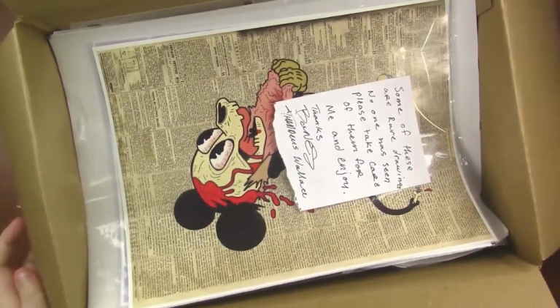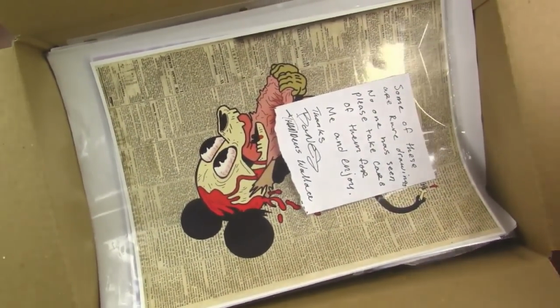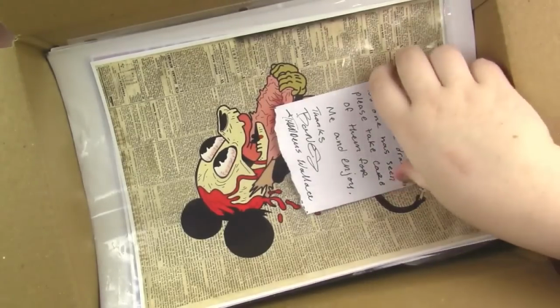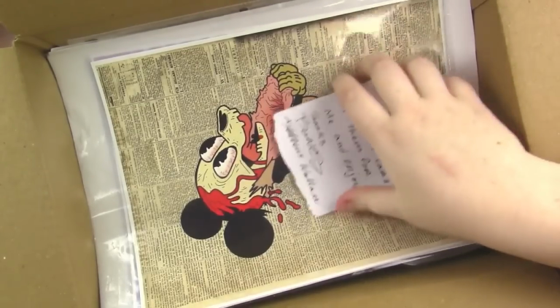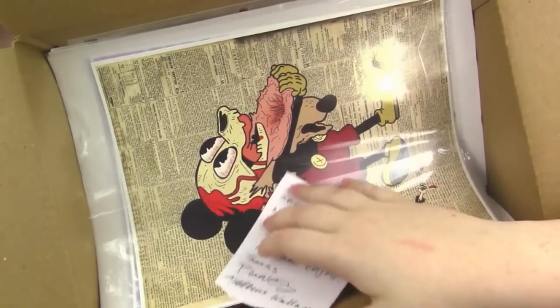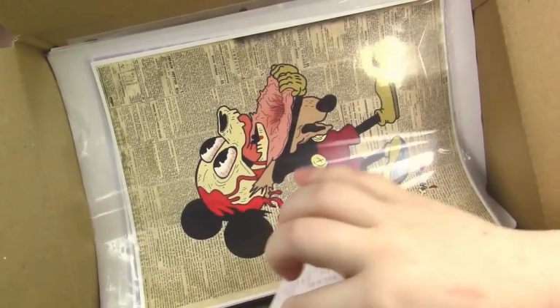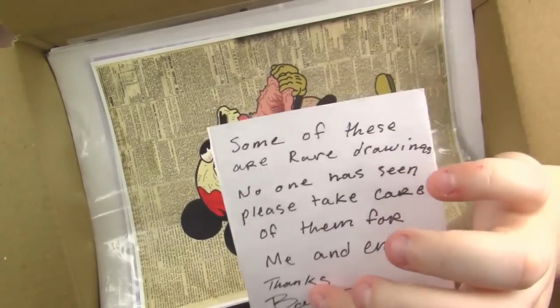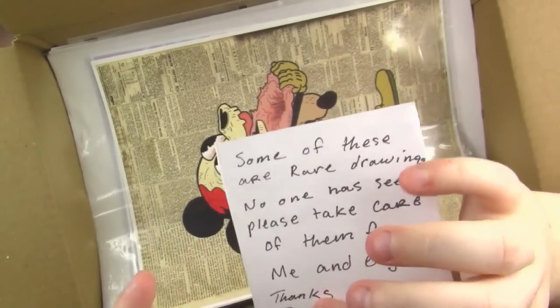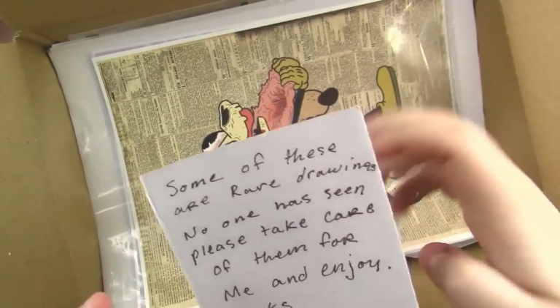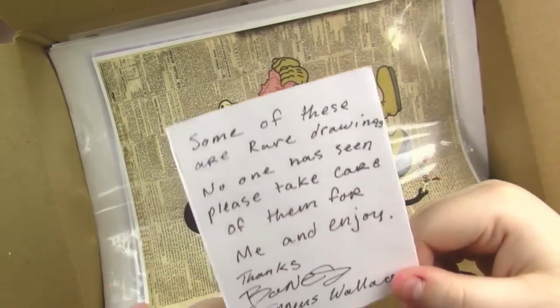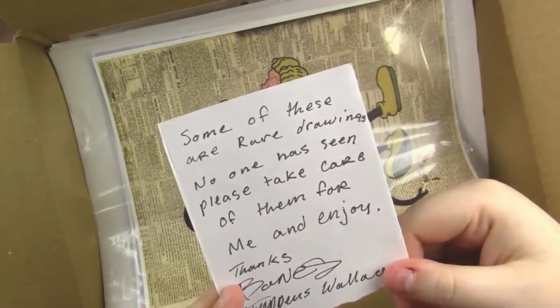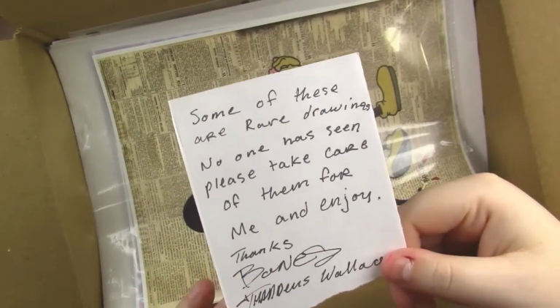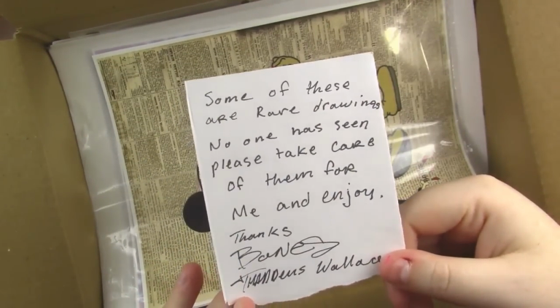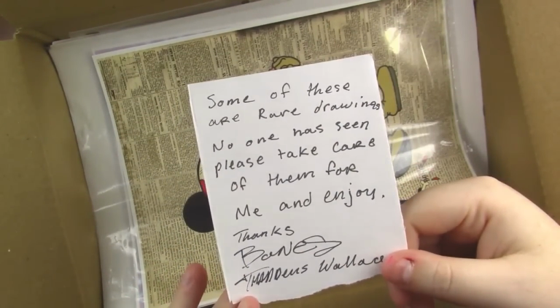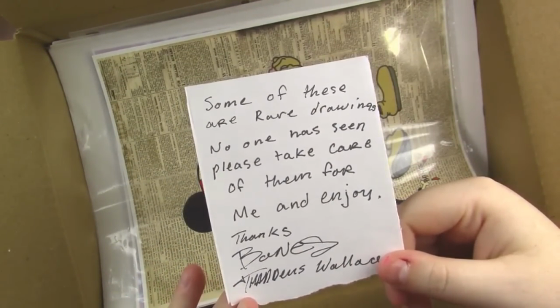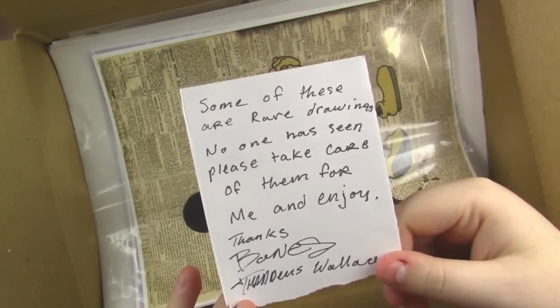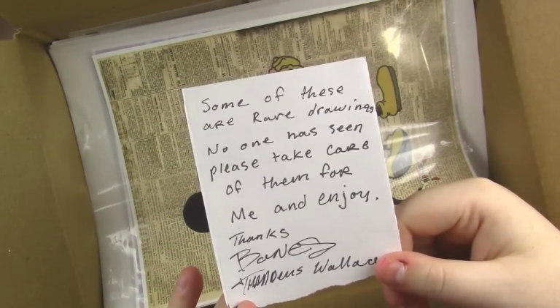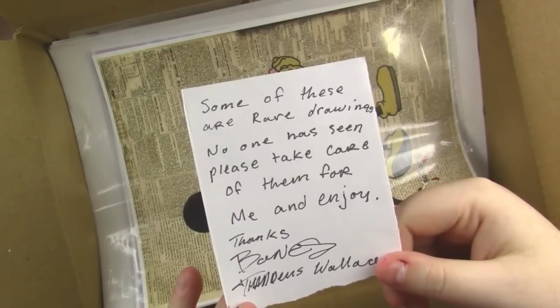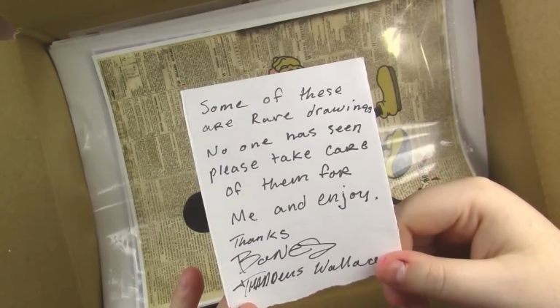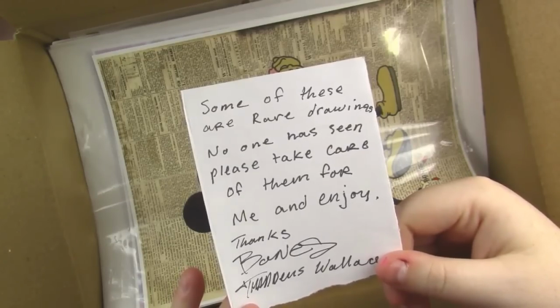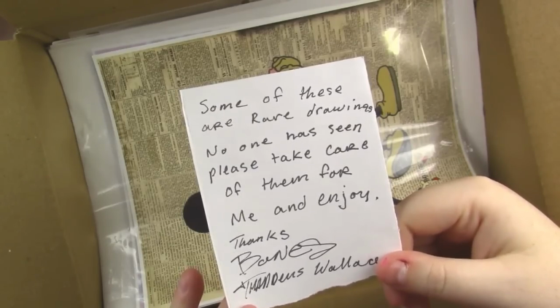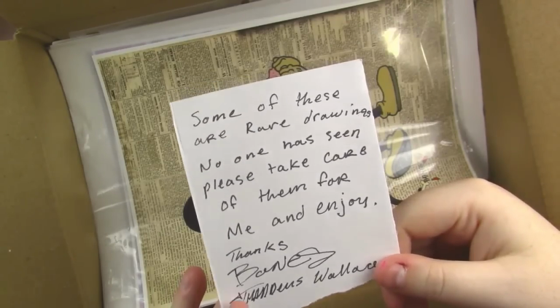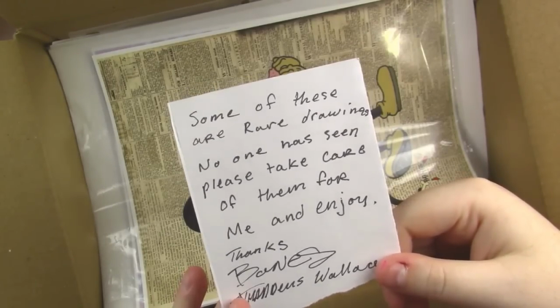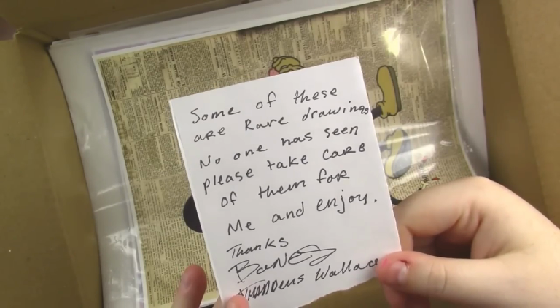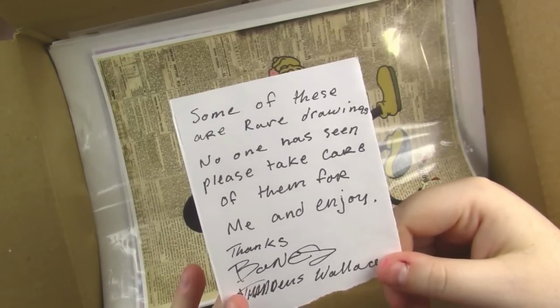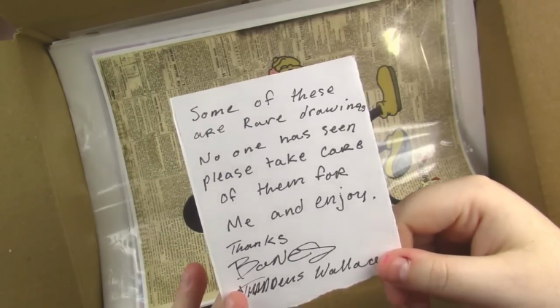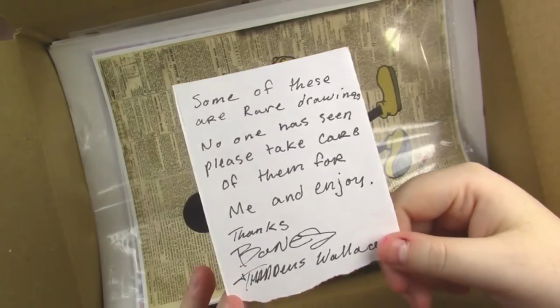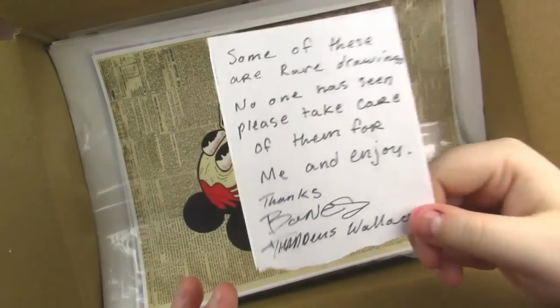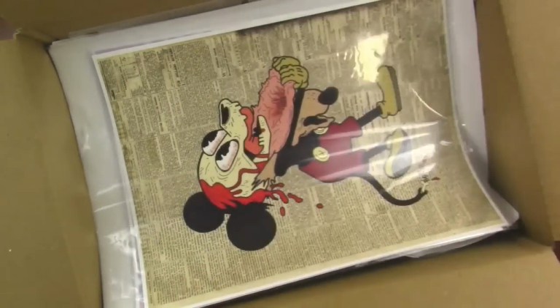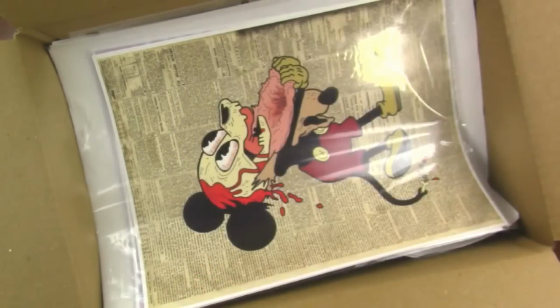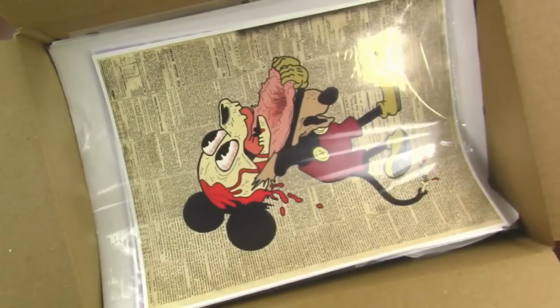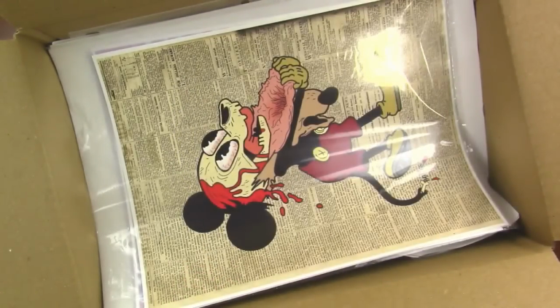Now that the box is open — oh, that's nice — they gave us a note: 'Some of these are rare drawings no one has seen, please take care of them for me and enjoy.' That's really nice, thank you.